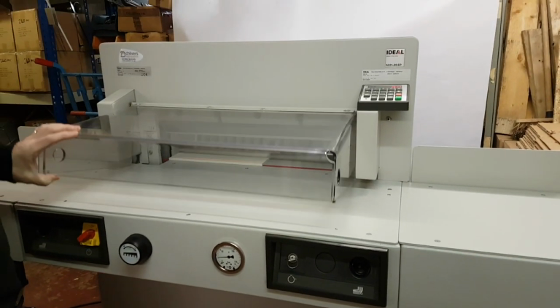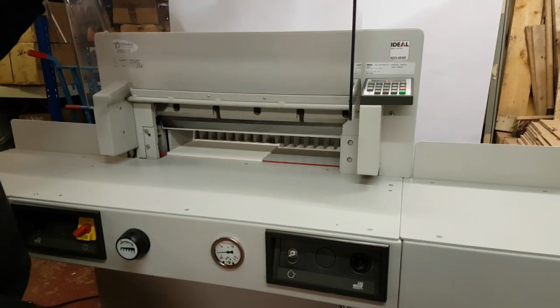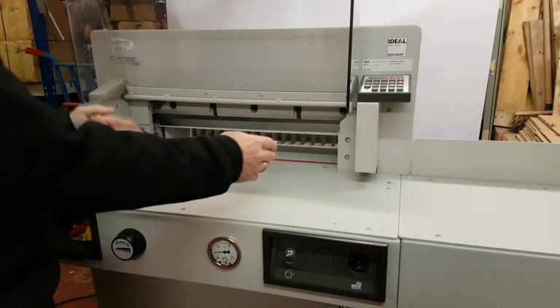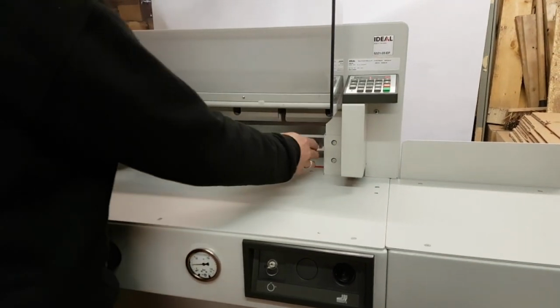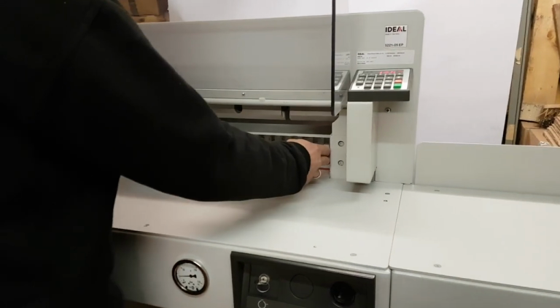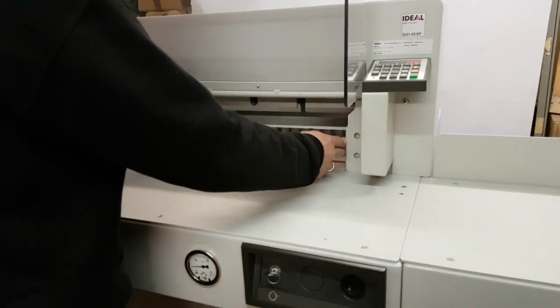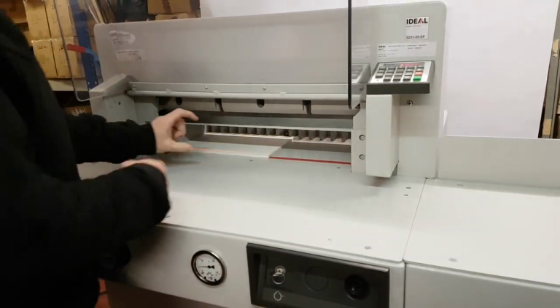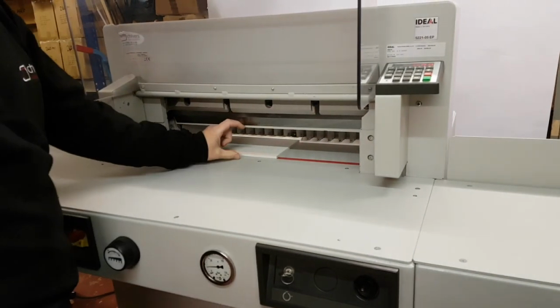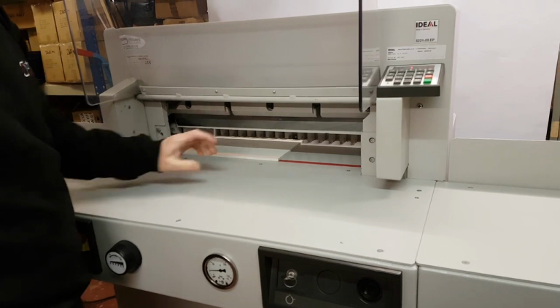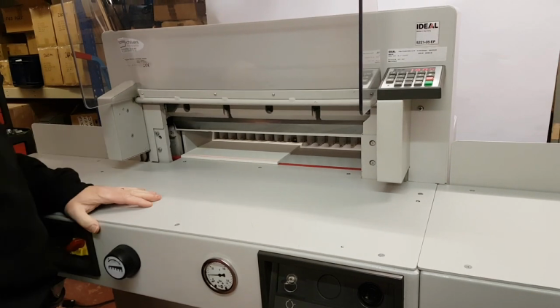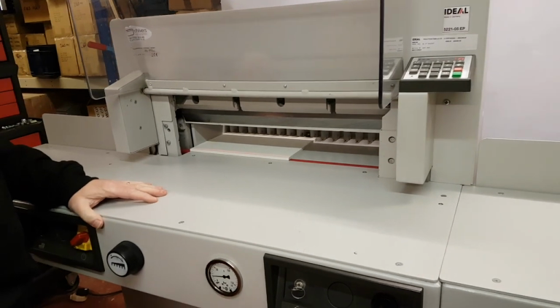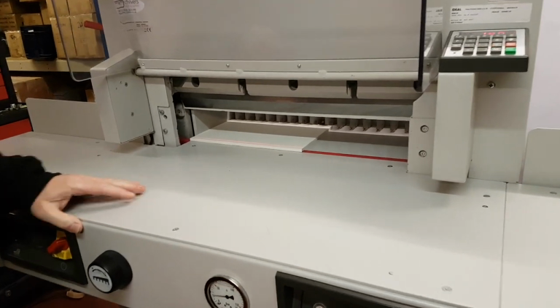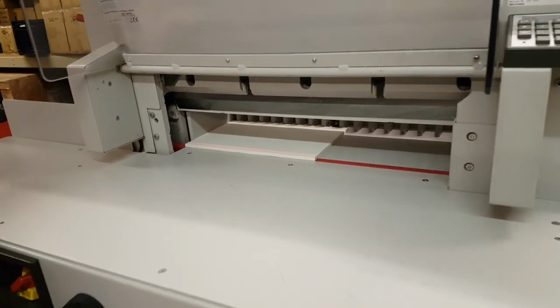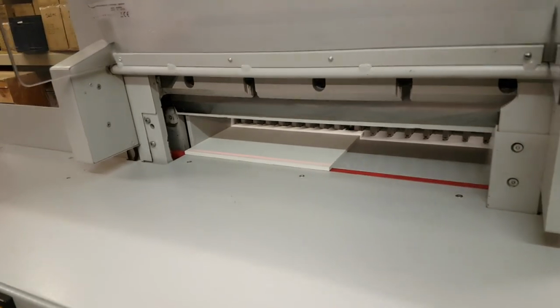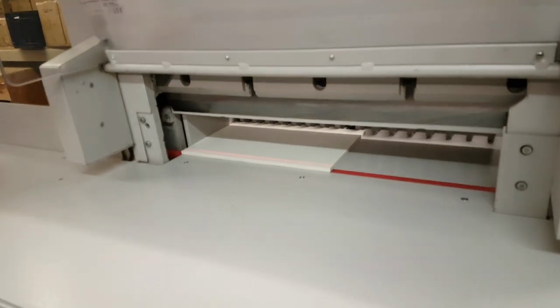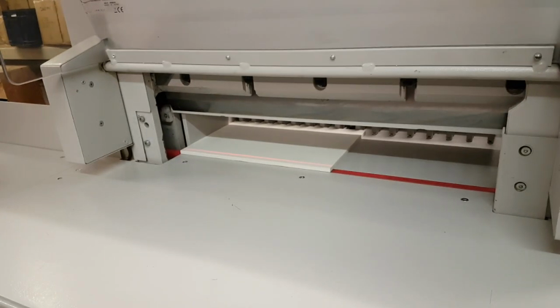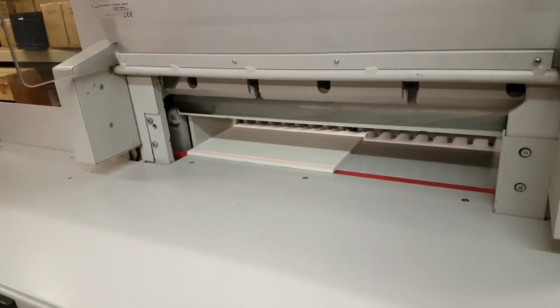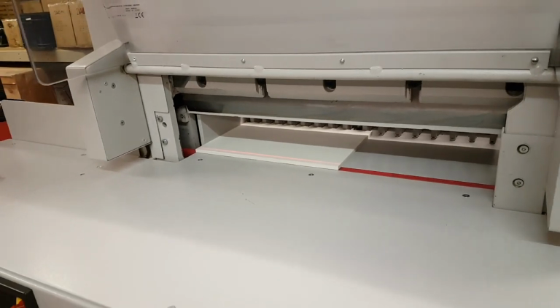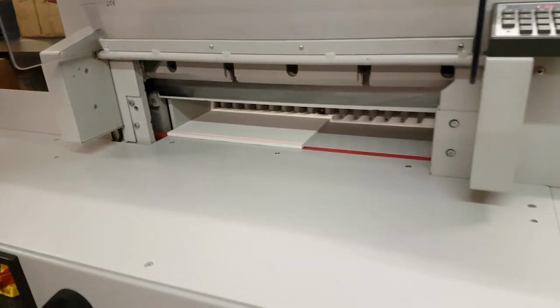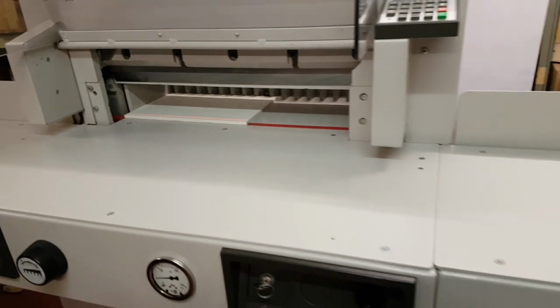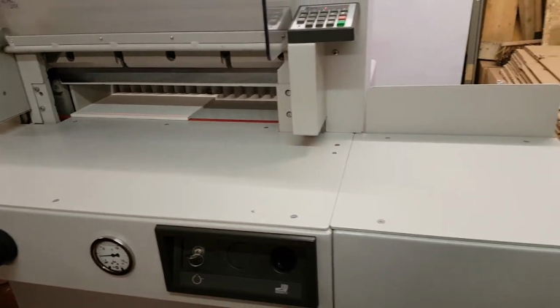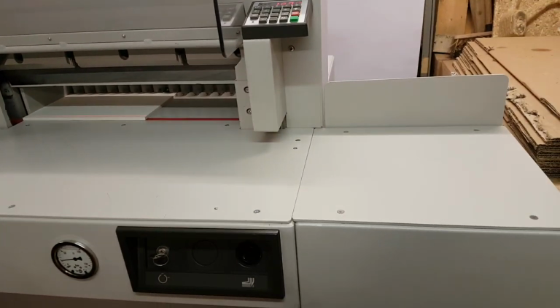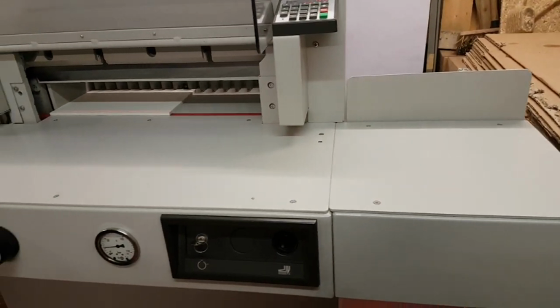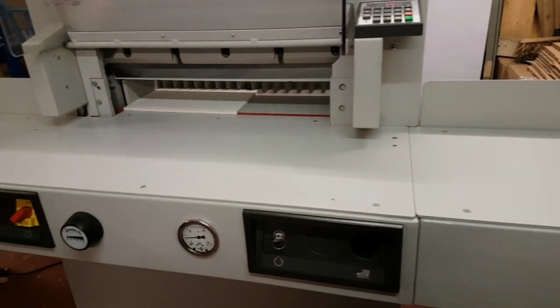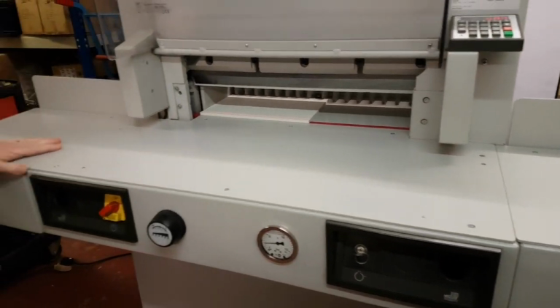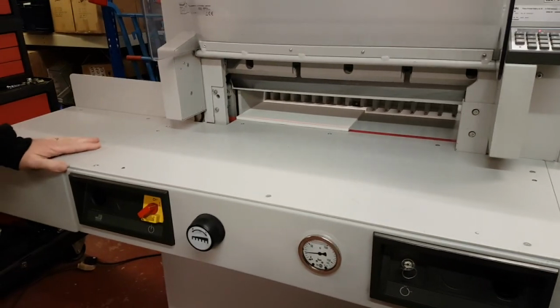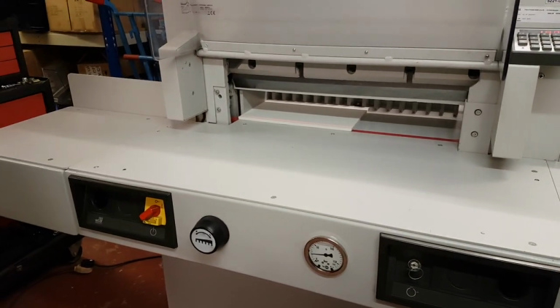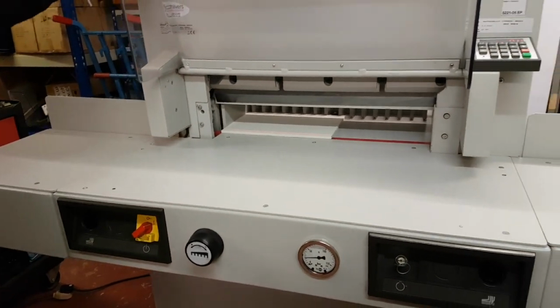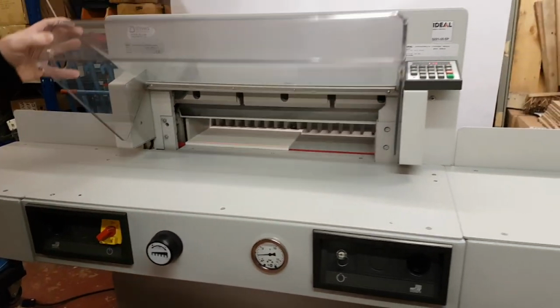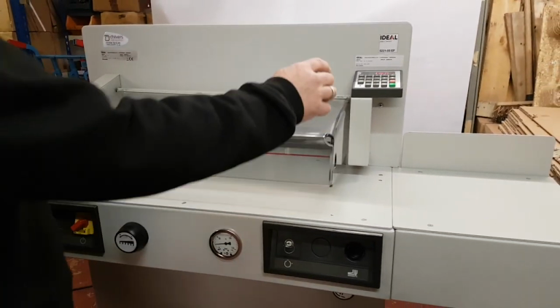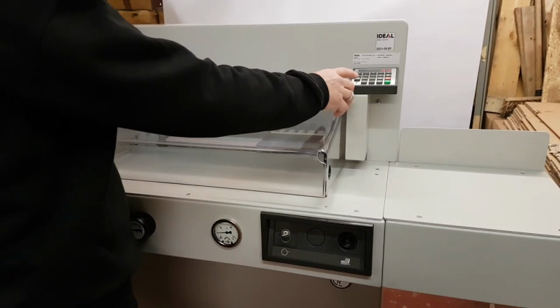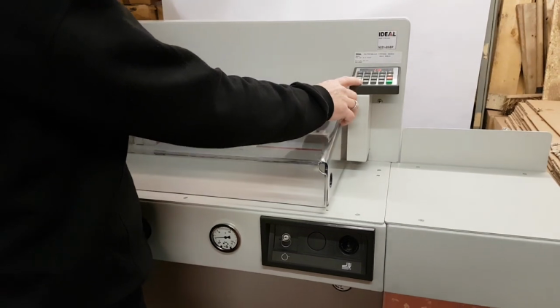It's a 52cm cut with an 80mm stack height. This particular model has optional side tables that can be removed if you don't require them, and it features a keypad entry.